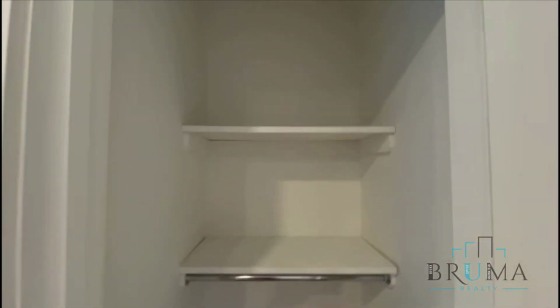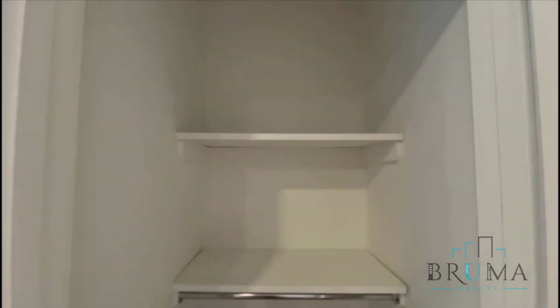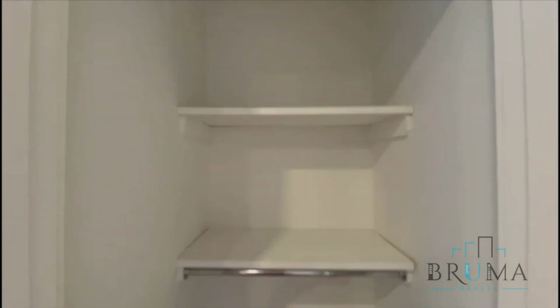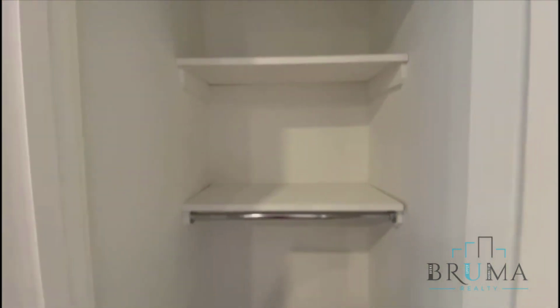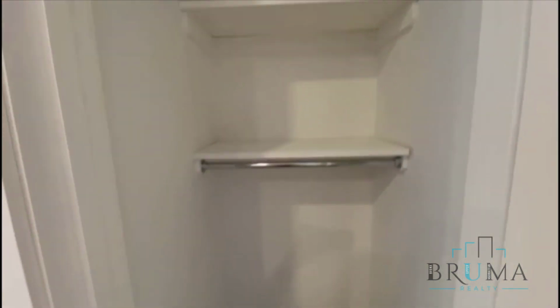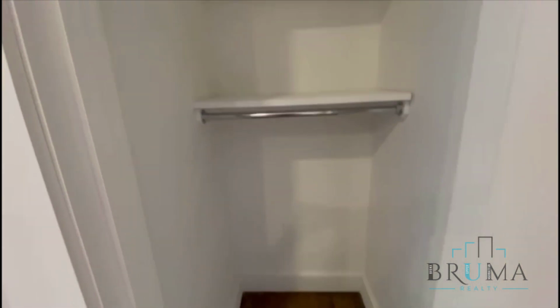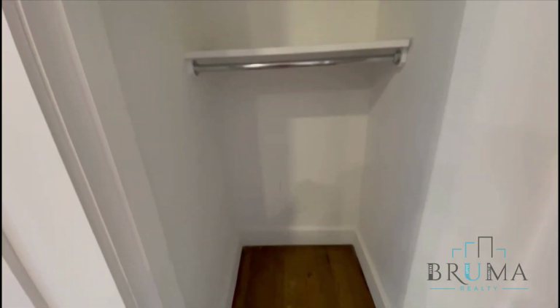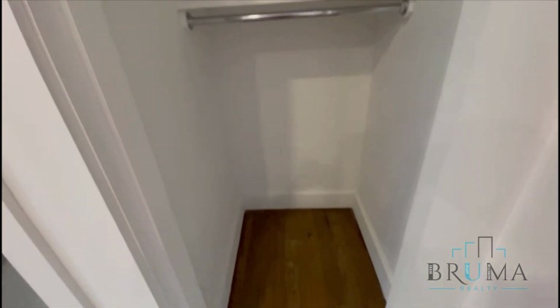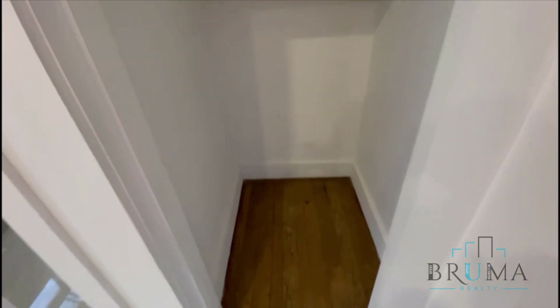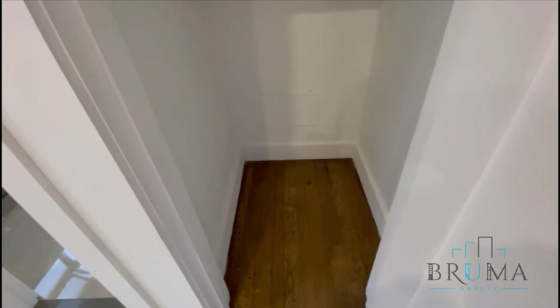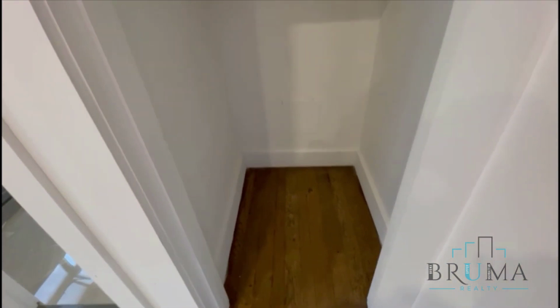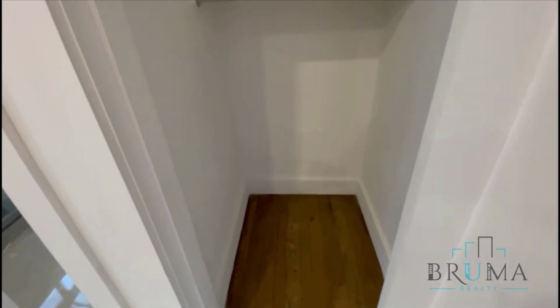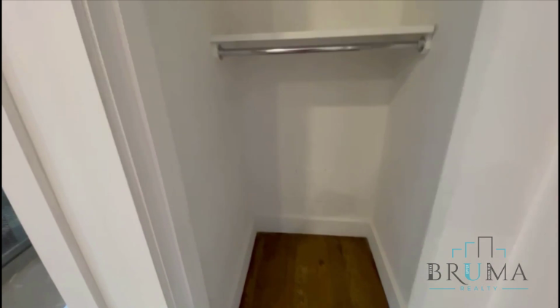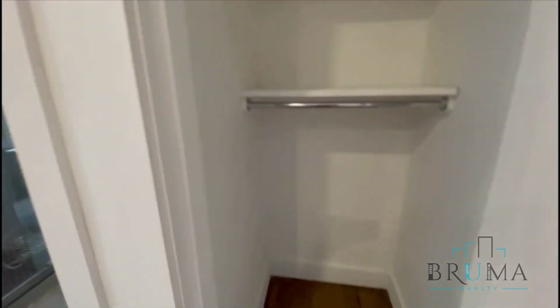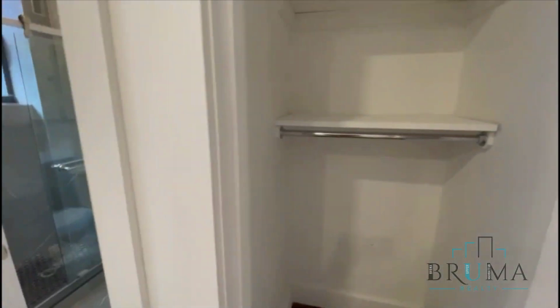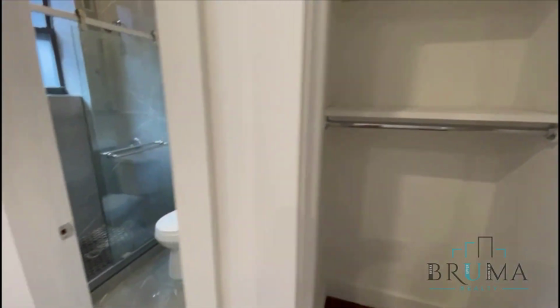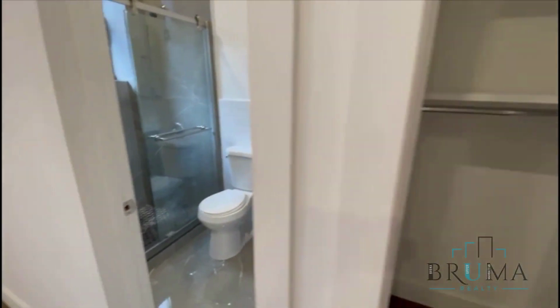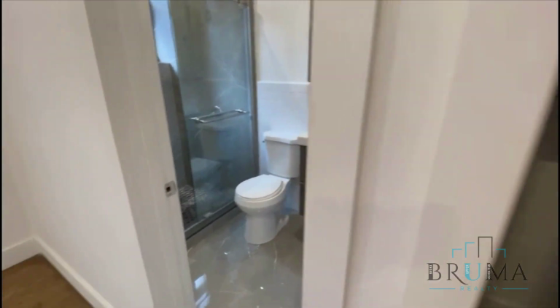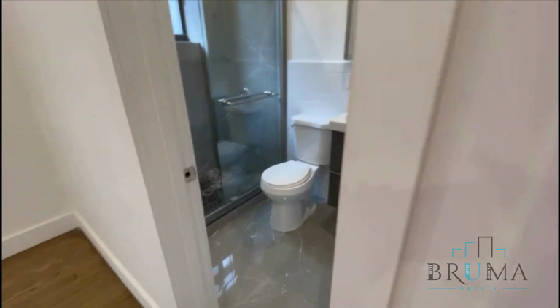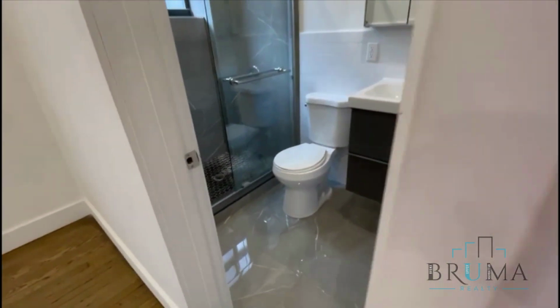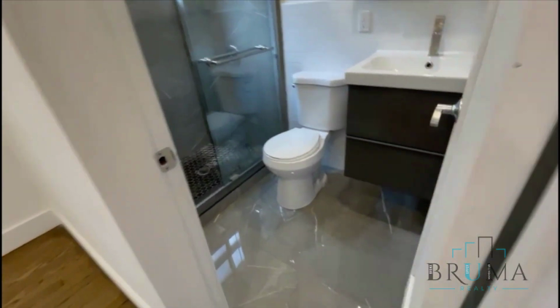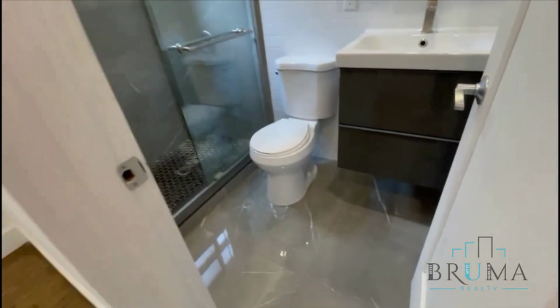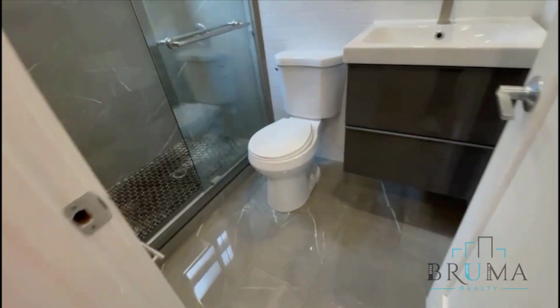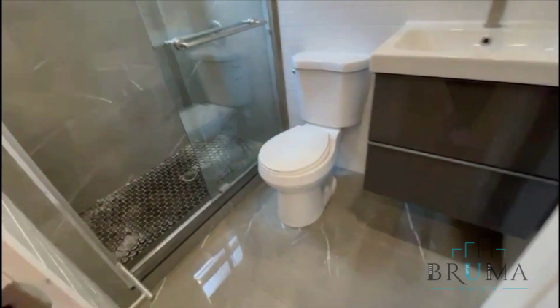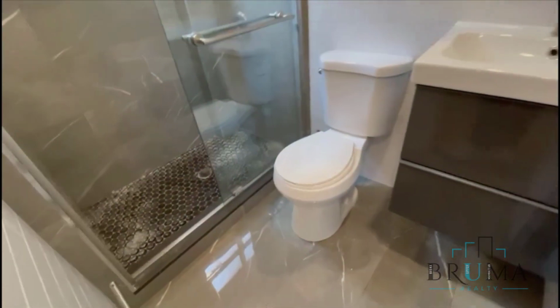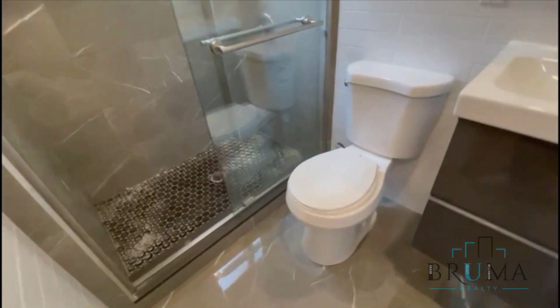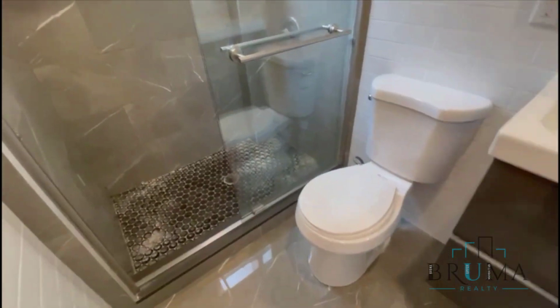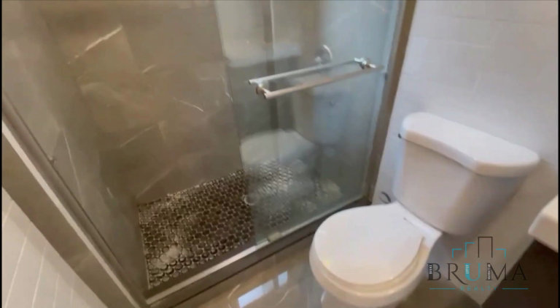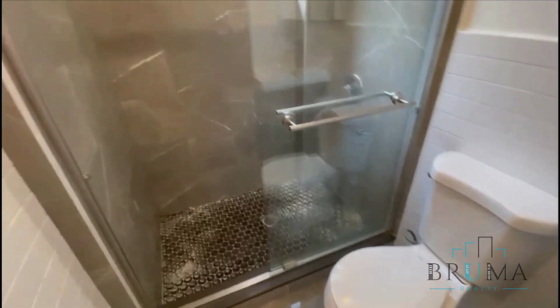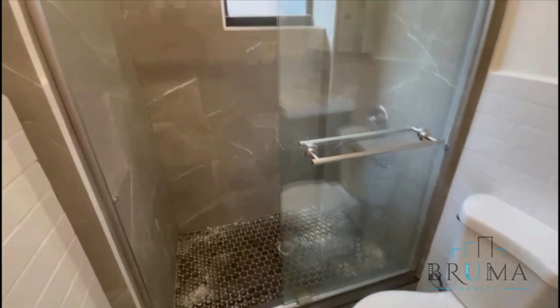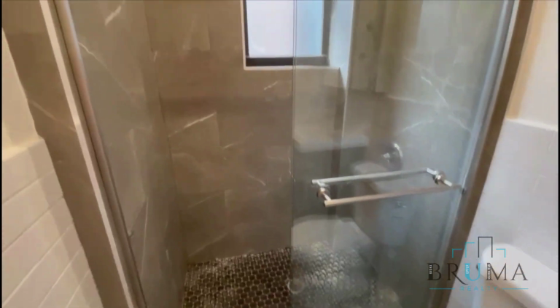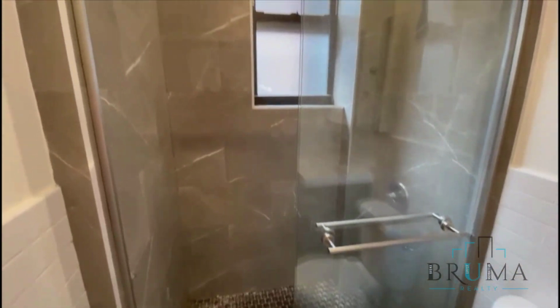Very deep, lots of space. And the bathroom here has brand new tile and a walk-in shower.